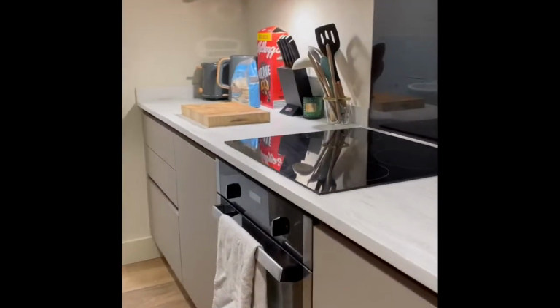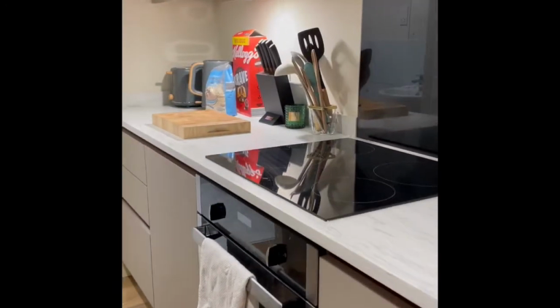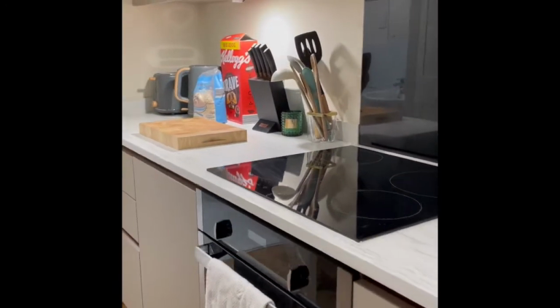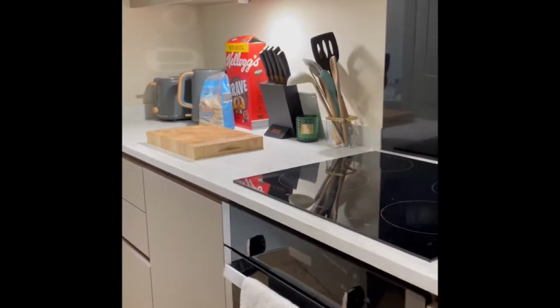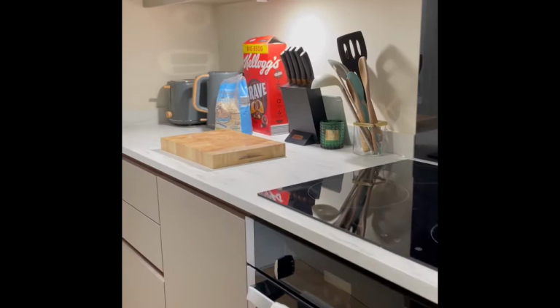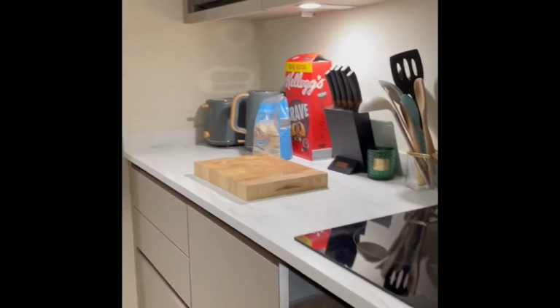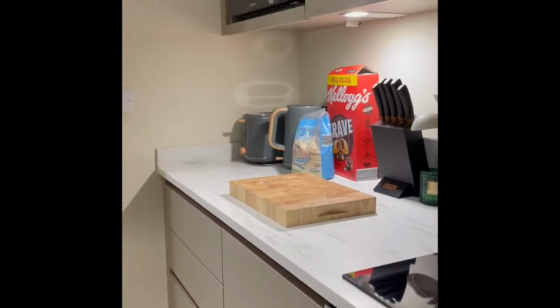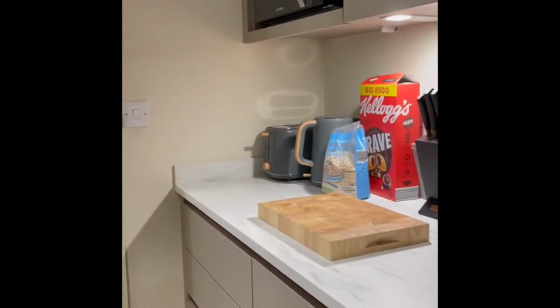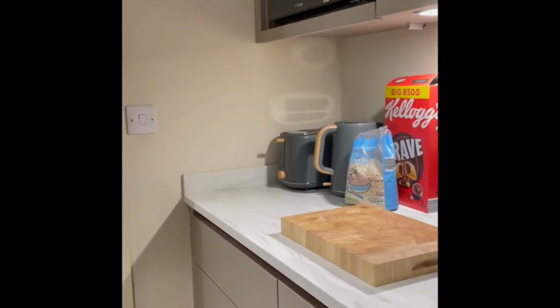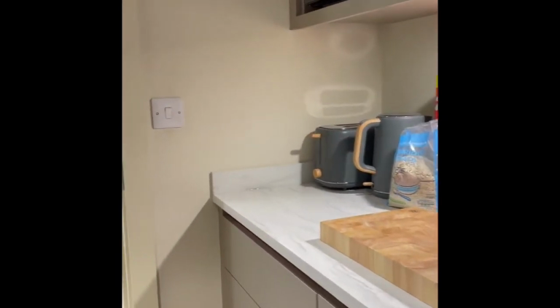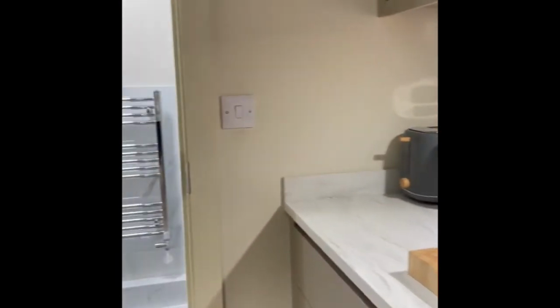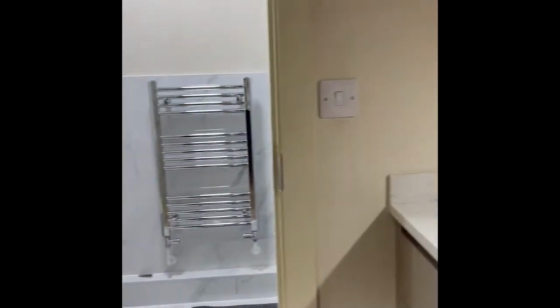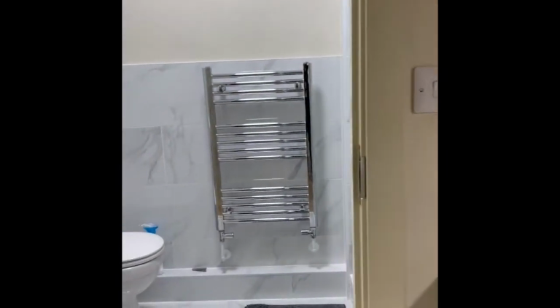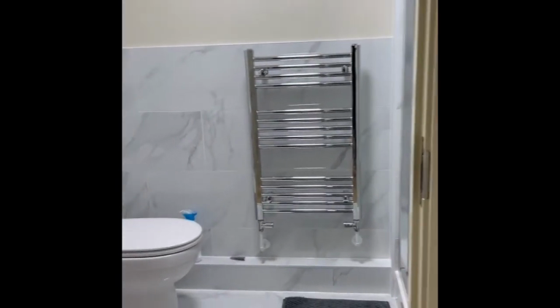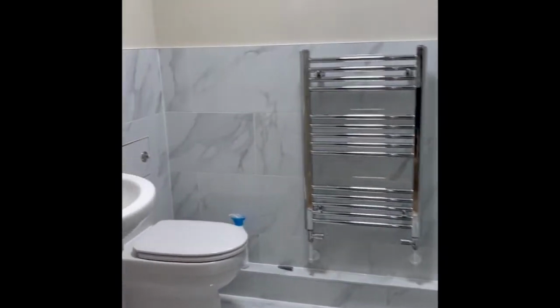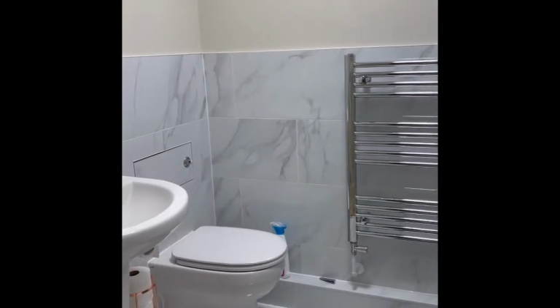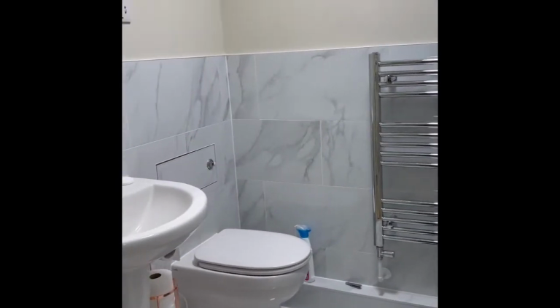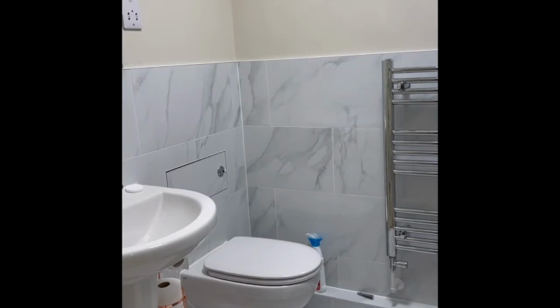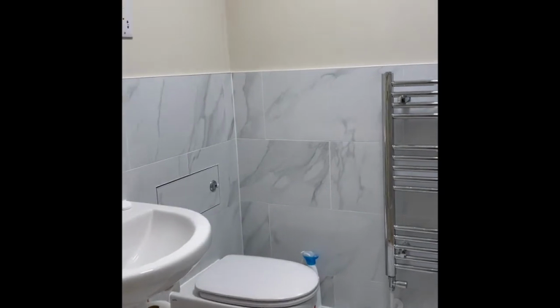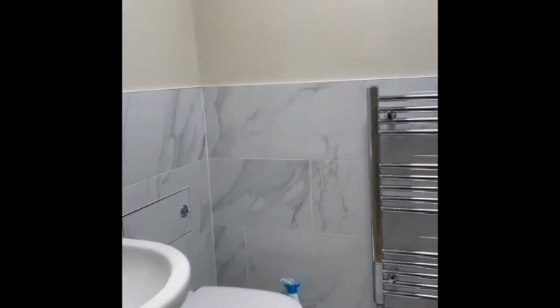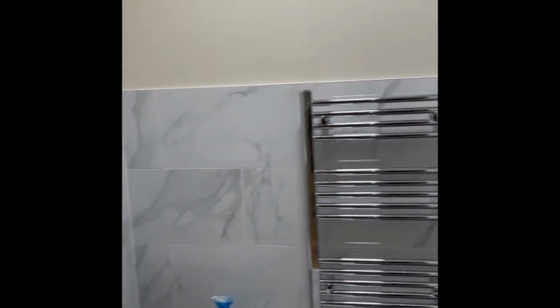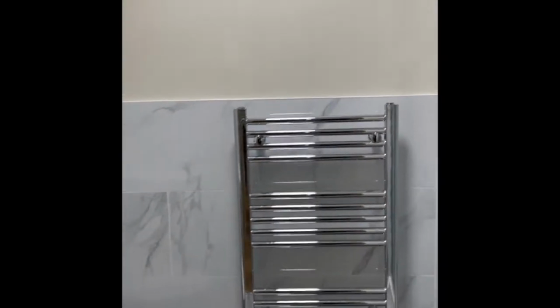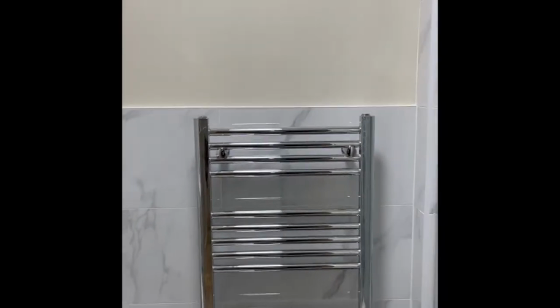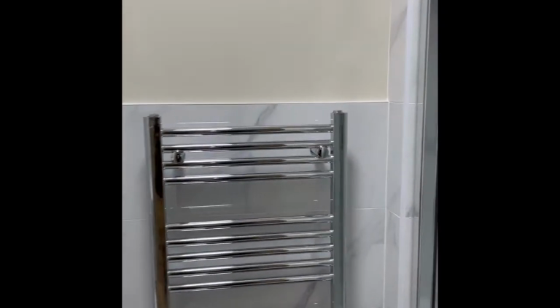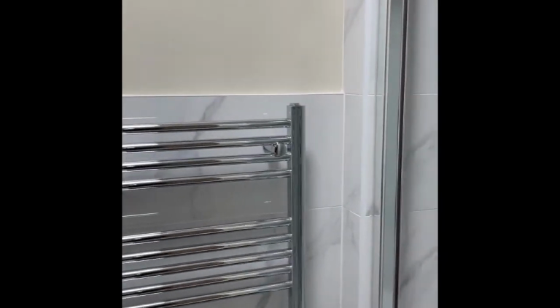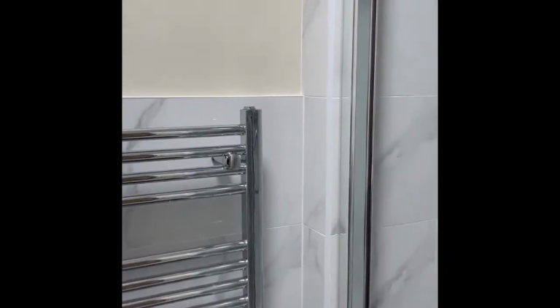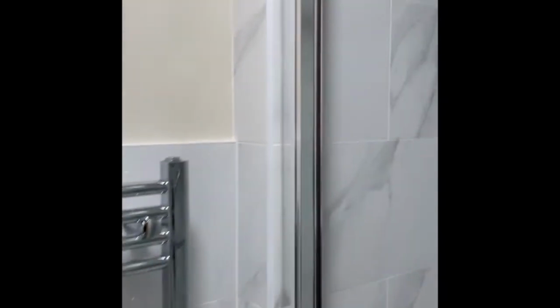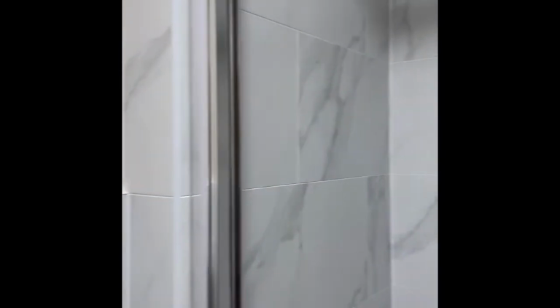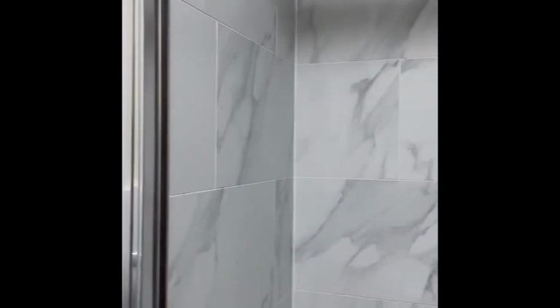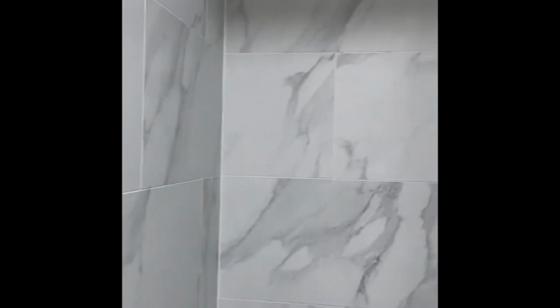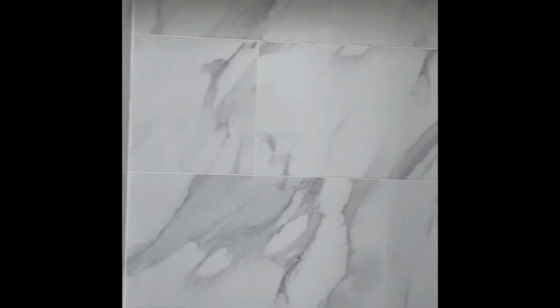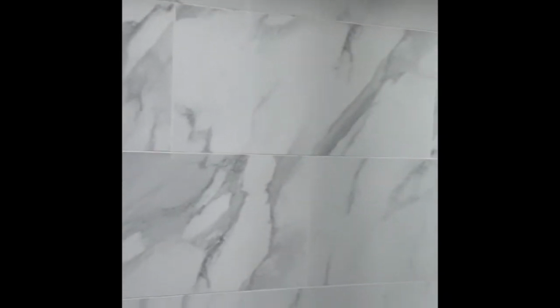An extractor, space for a microwave here in the kitchen, and then it leads through to your shower room which has a white fitted suite with grey marble effect tiles and flooring.